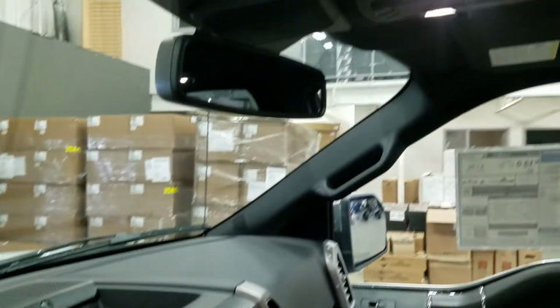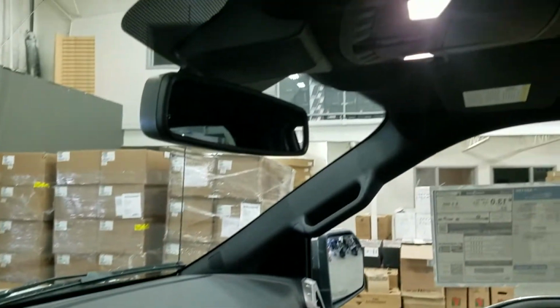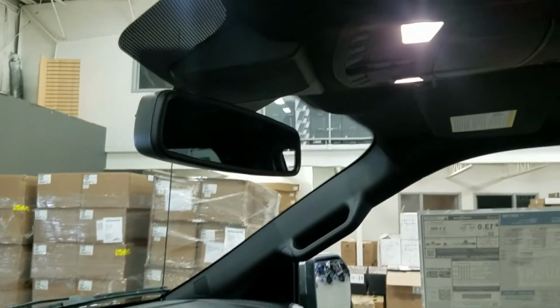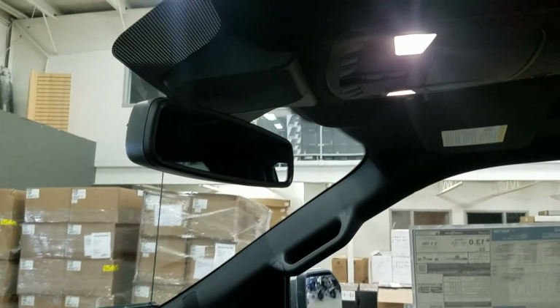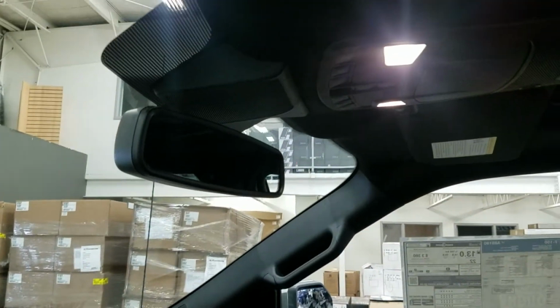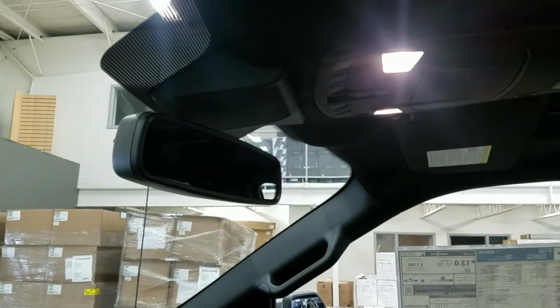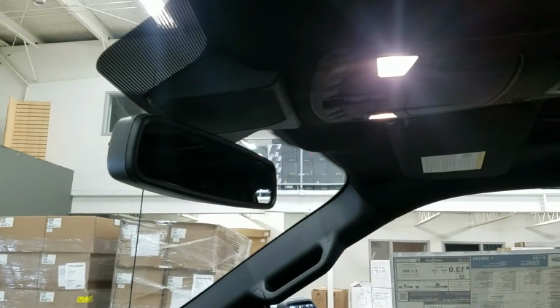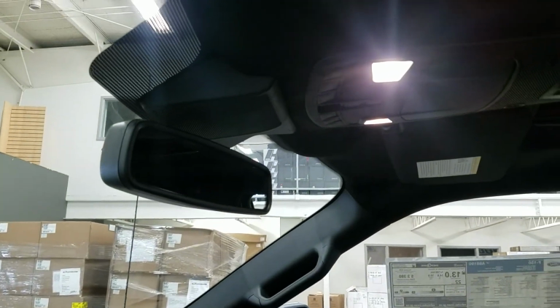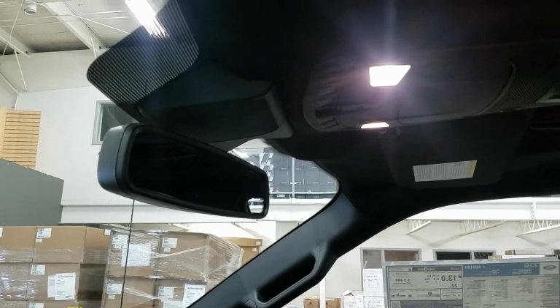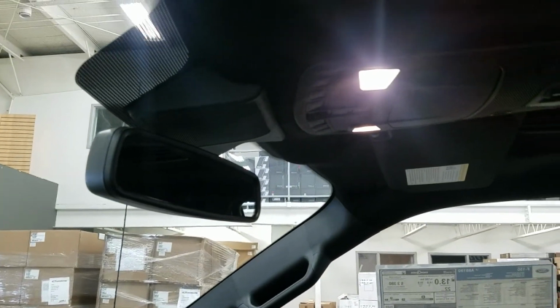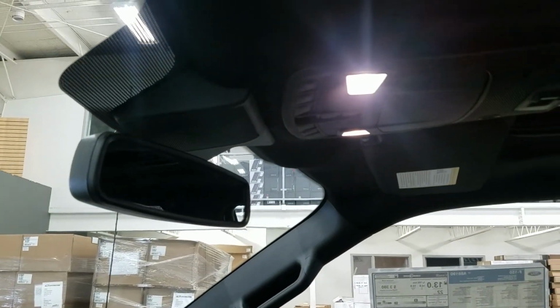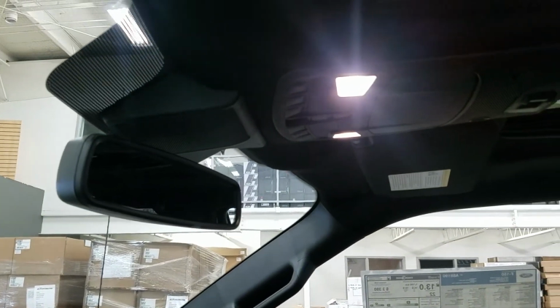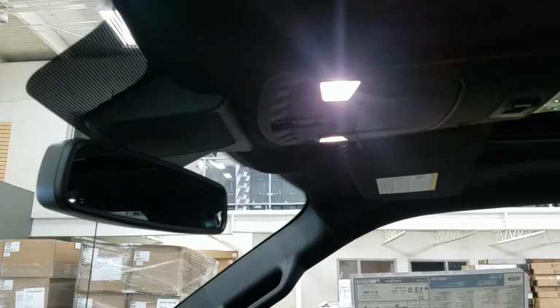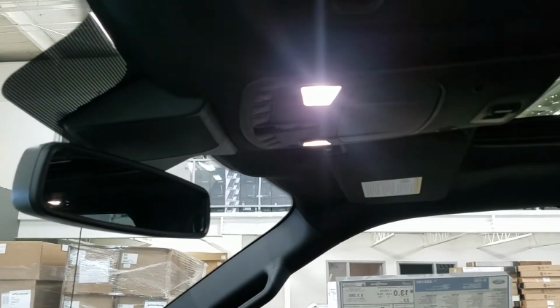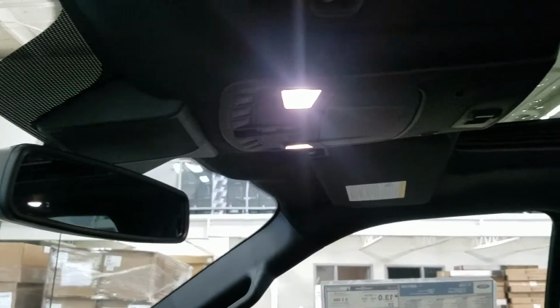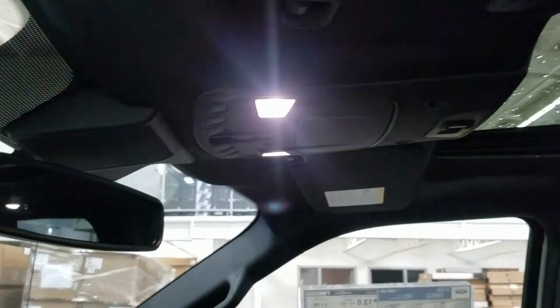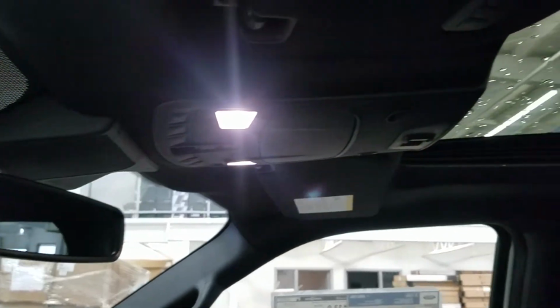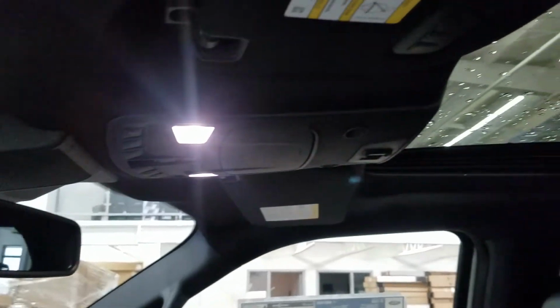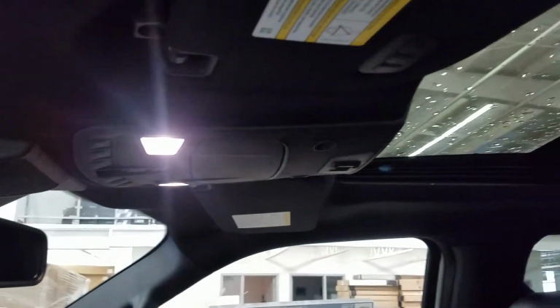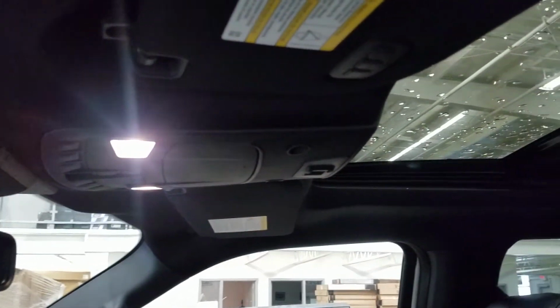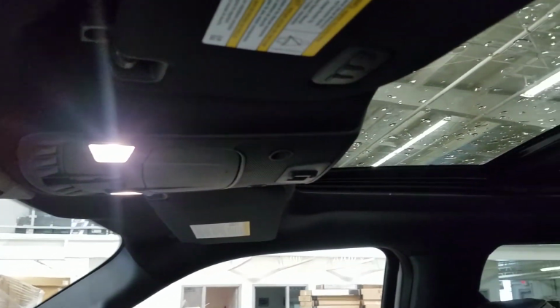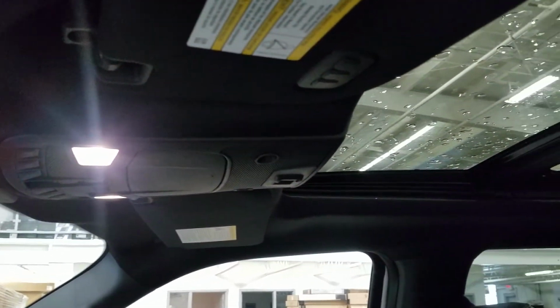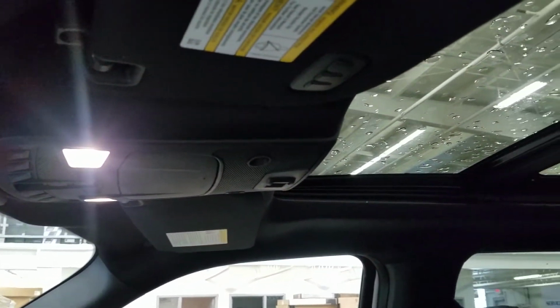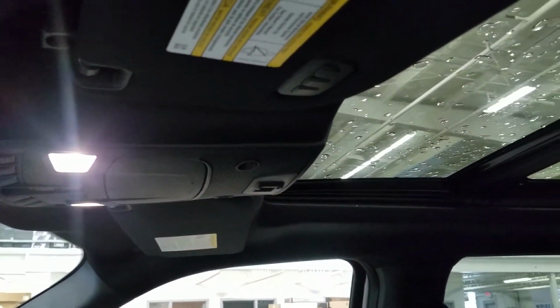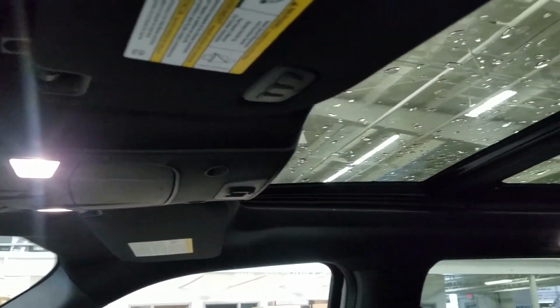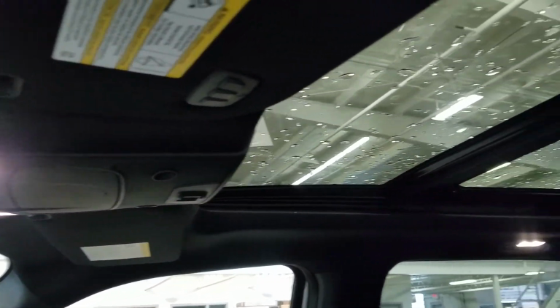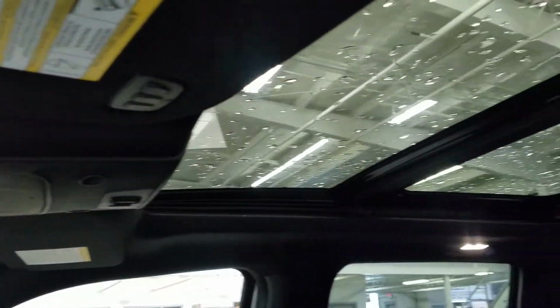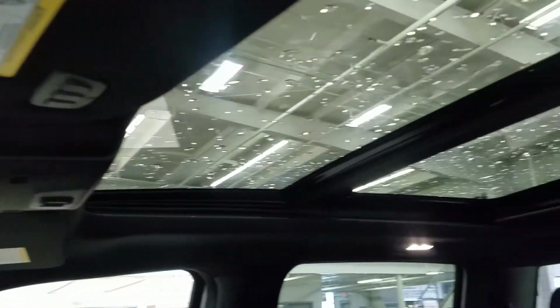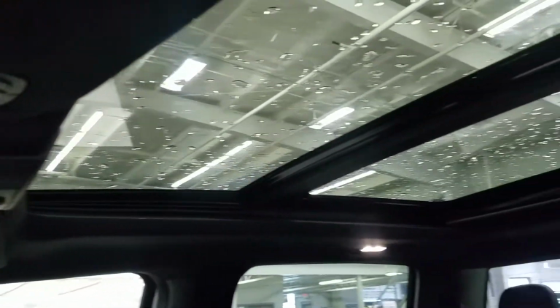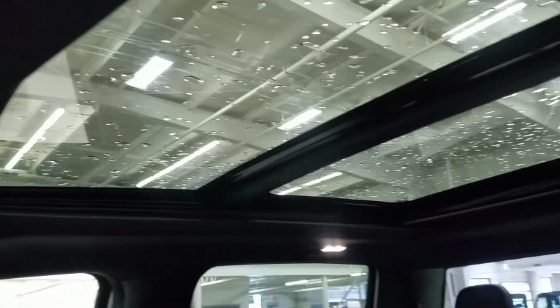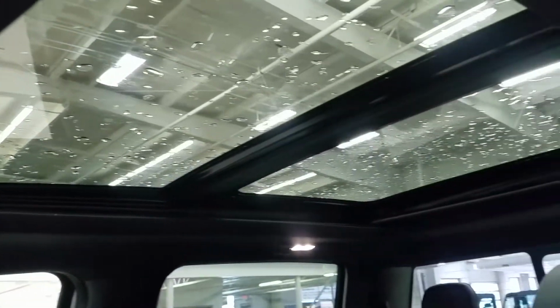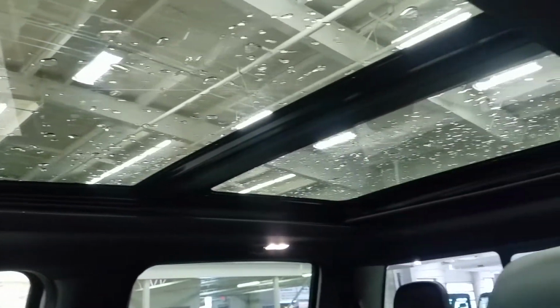Up above we have our auto-dimming rearview mirror with cabin lights that provide ambient lighting. We also have three garage door opener controls and our beautiful twin-panel moonroof.